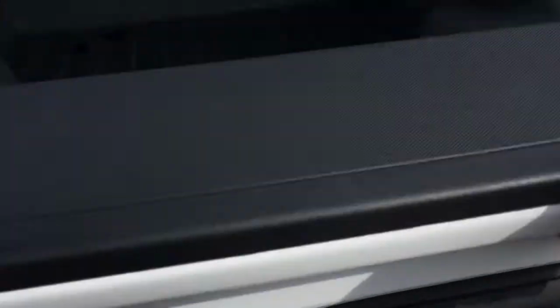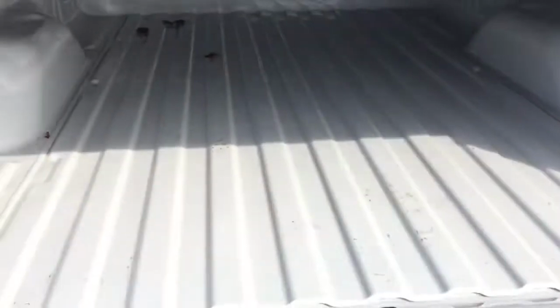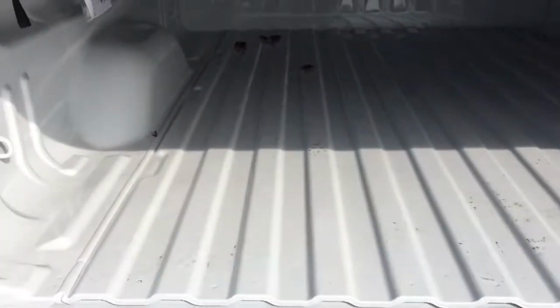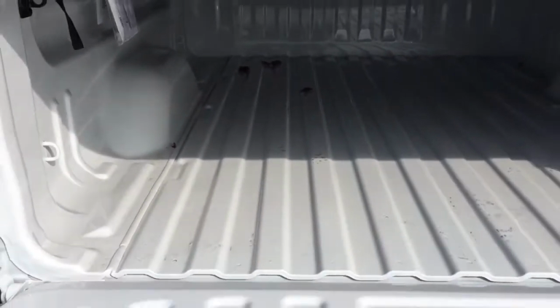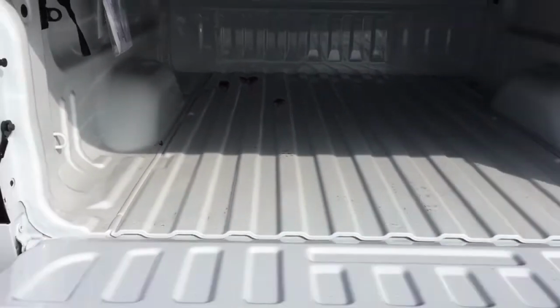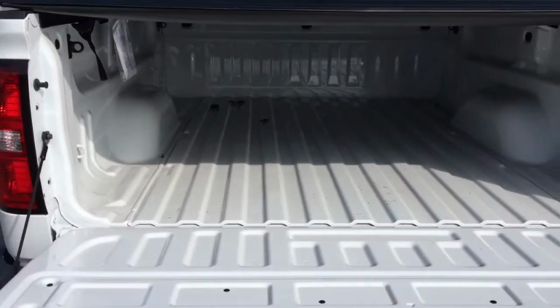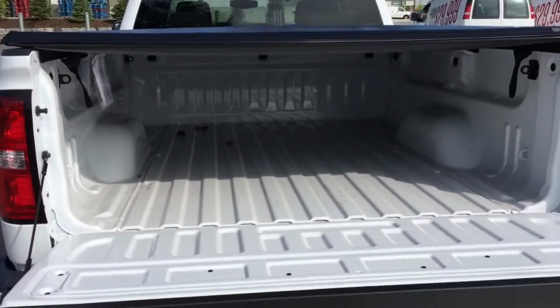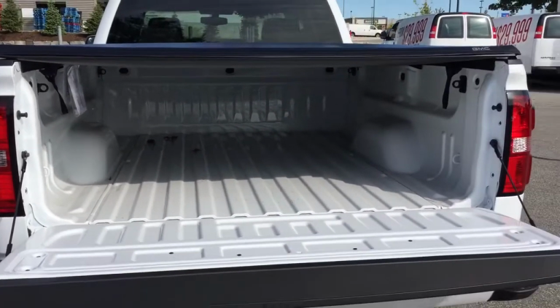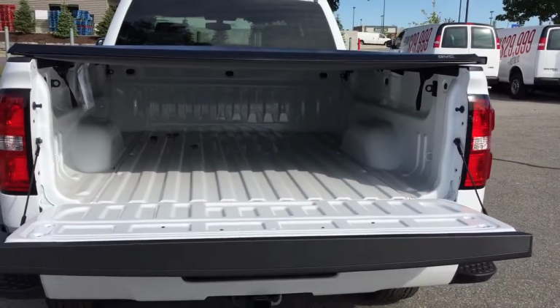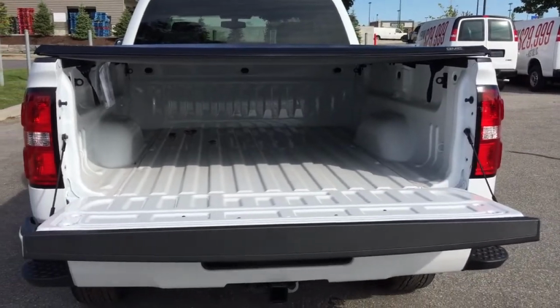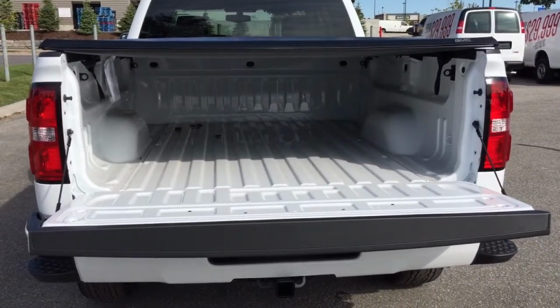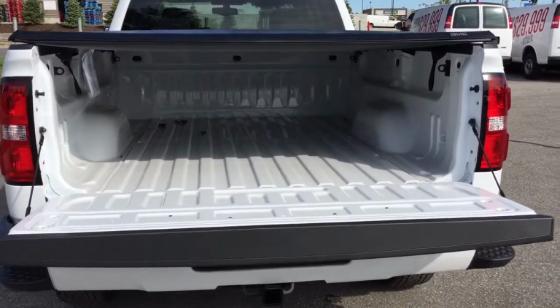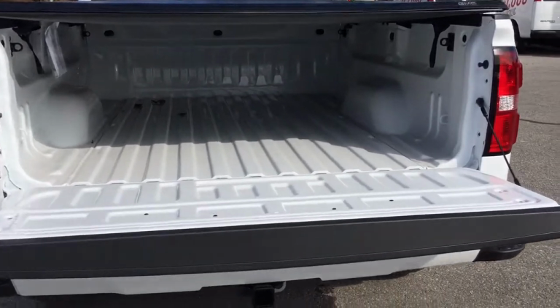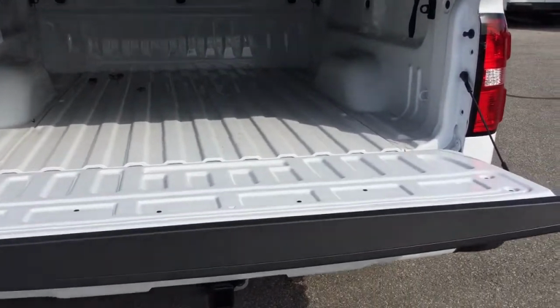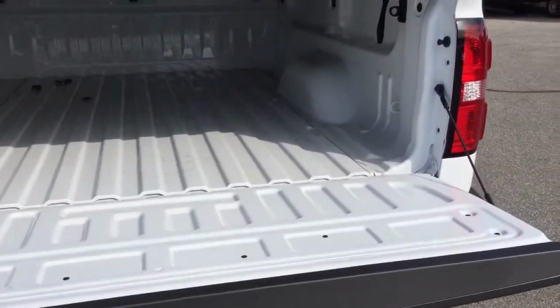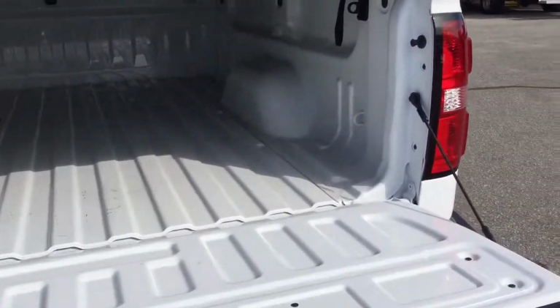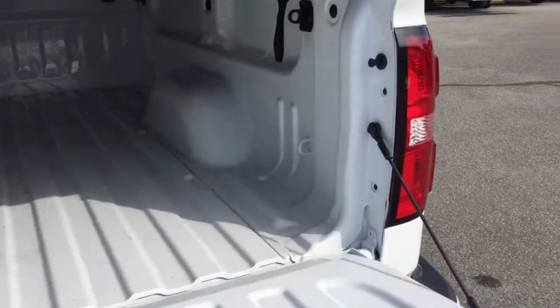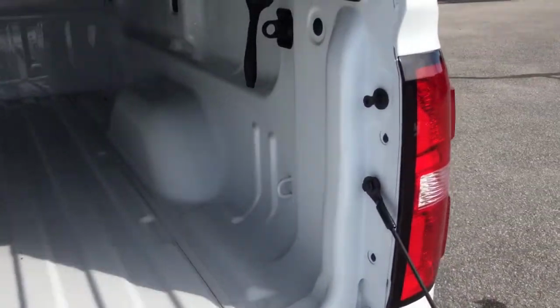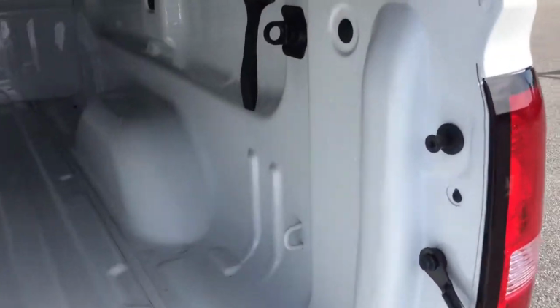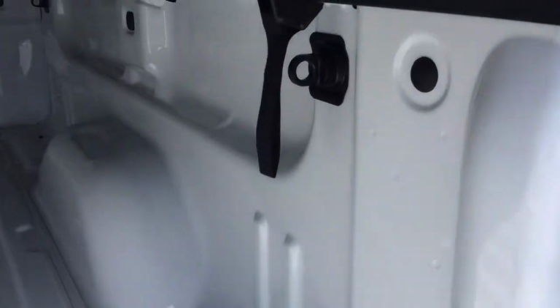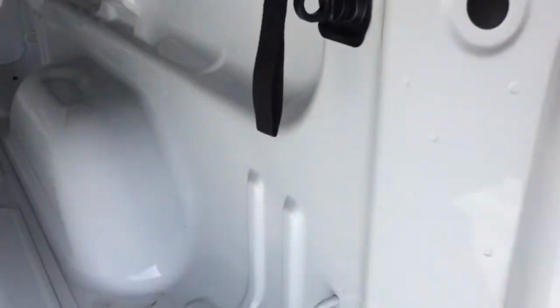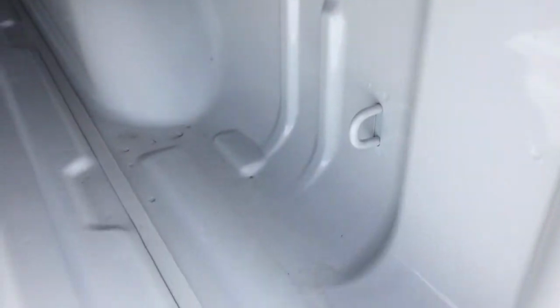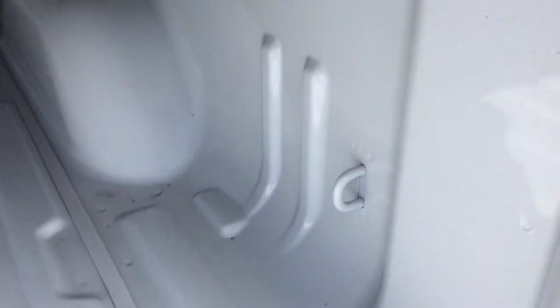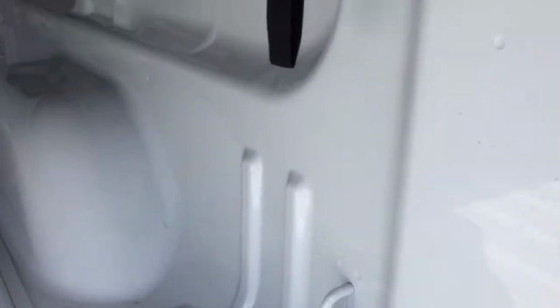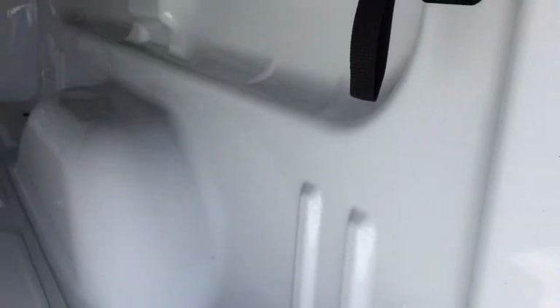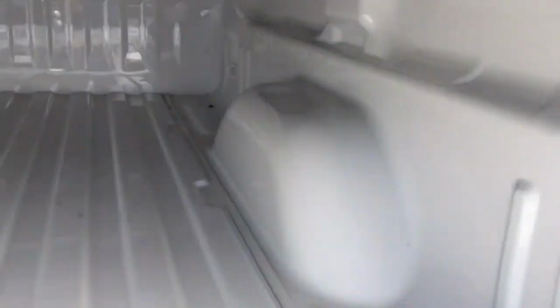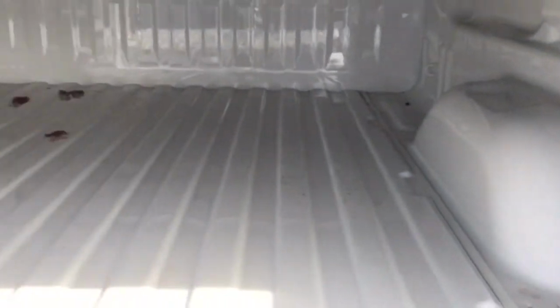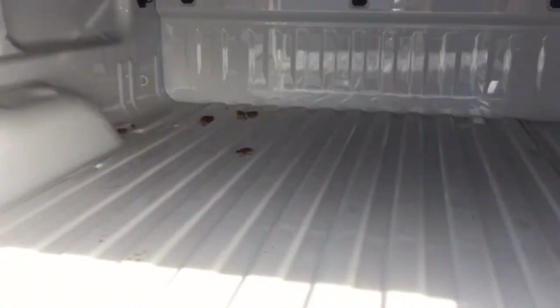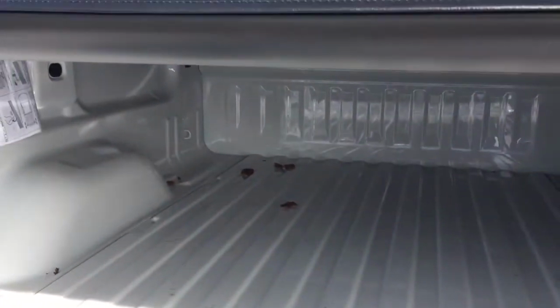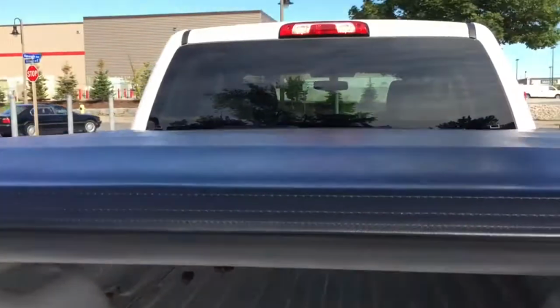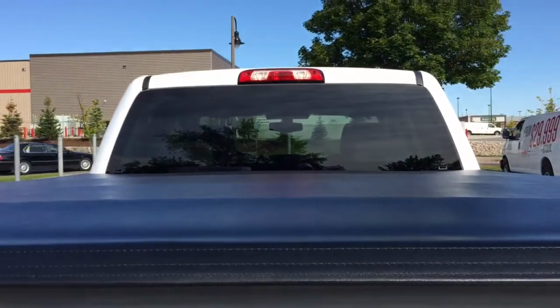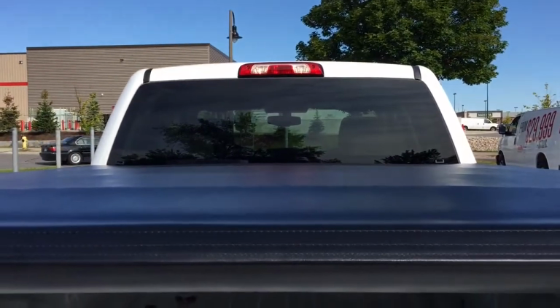Locking tailgate. There's a look on the inside of the truck — plenty of space for all your tools and toys, everything you'll ever need. Cargo hook tie-downs located both left and right, and LED lighting above.